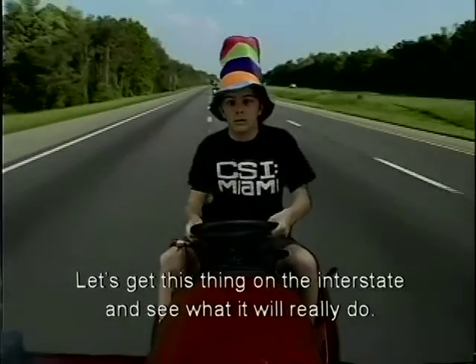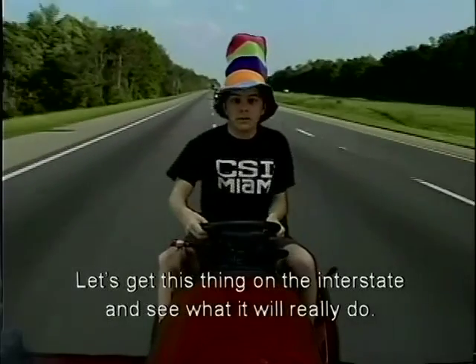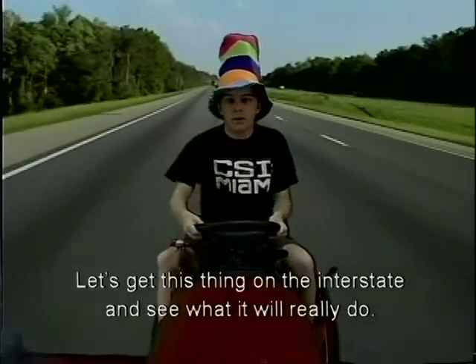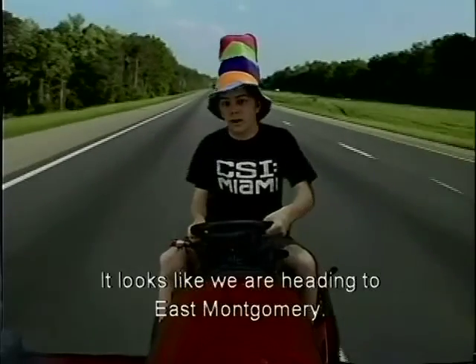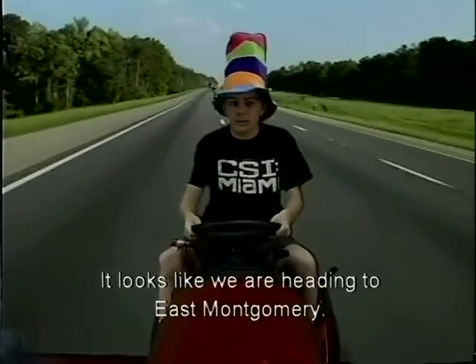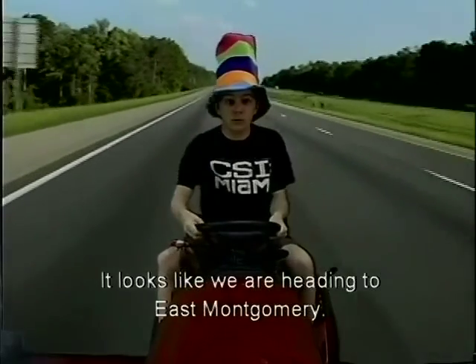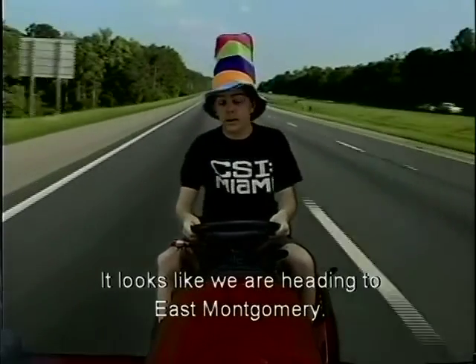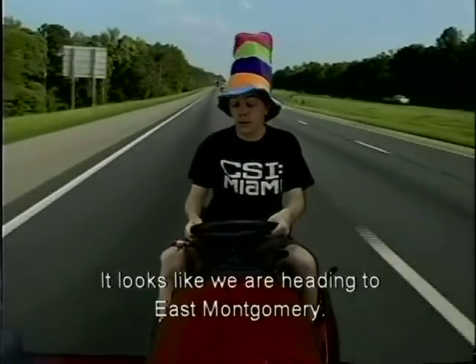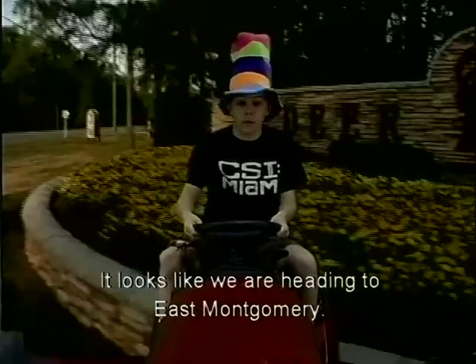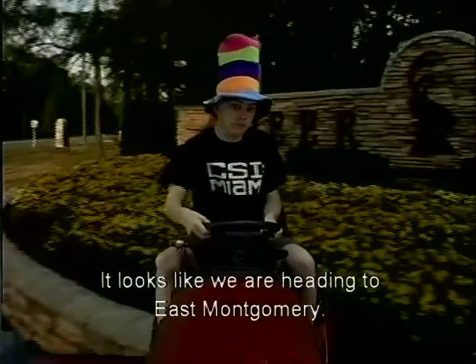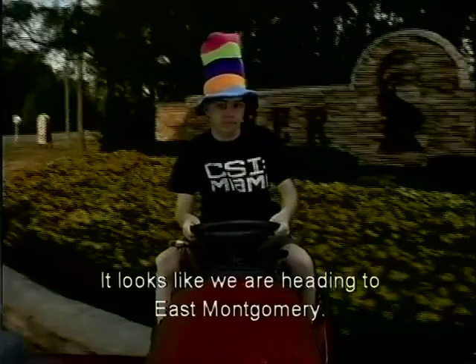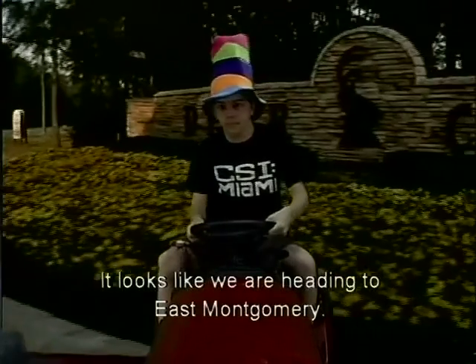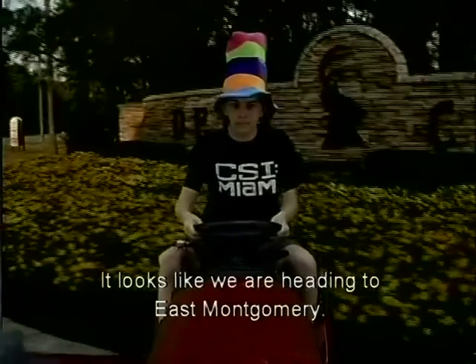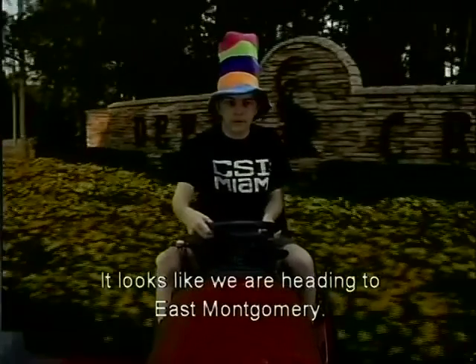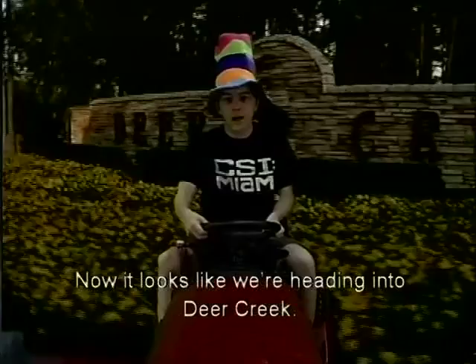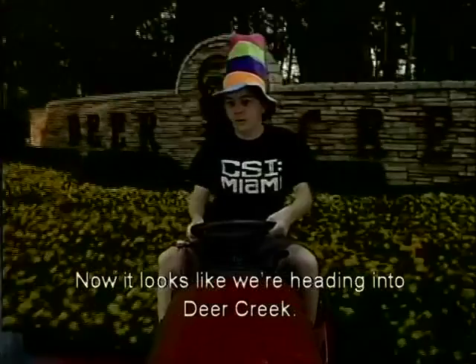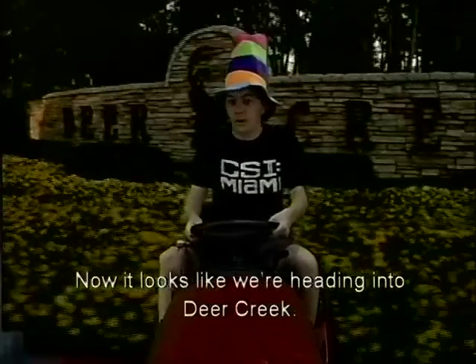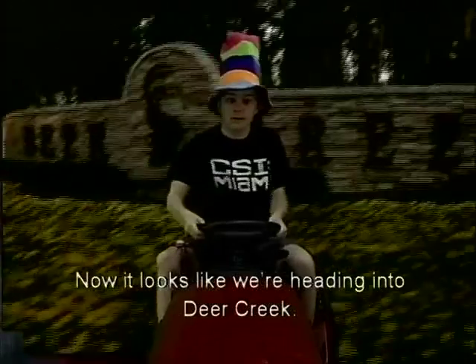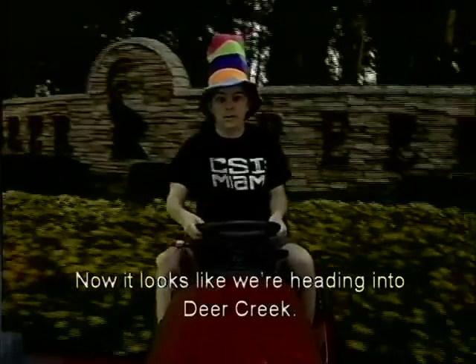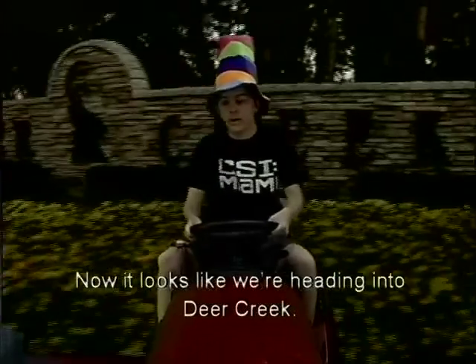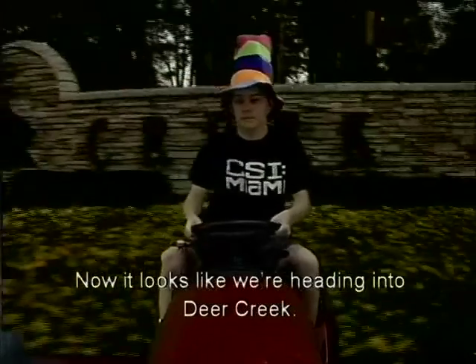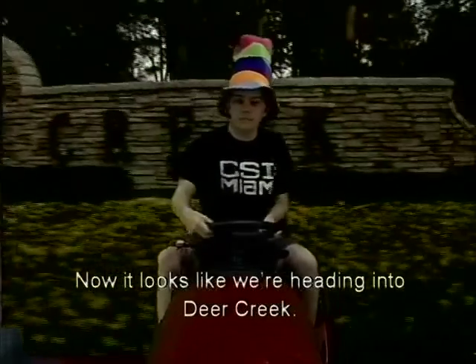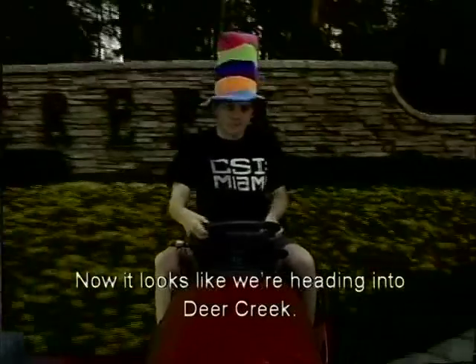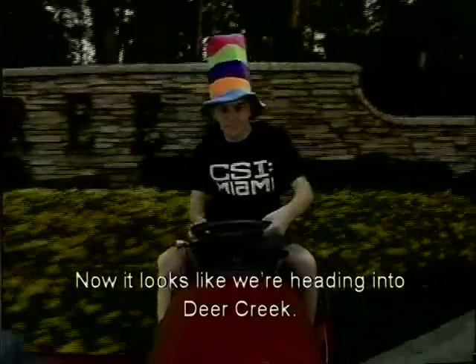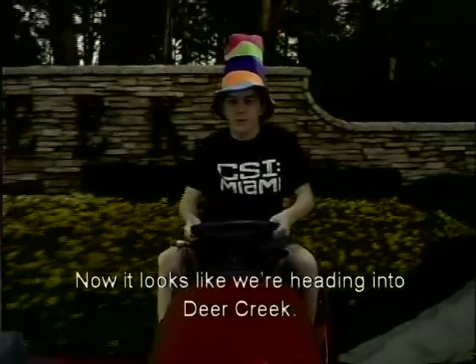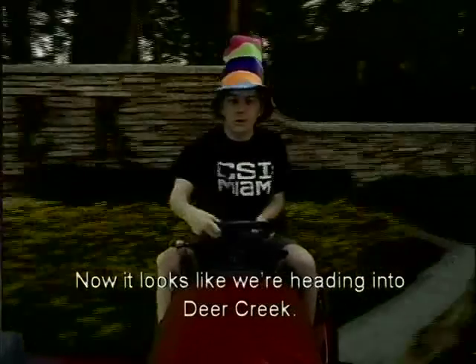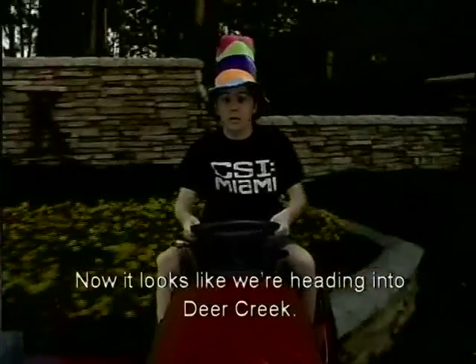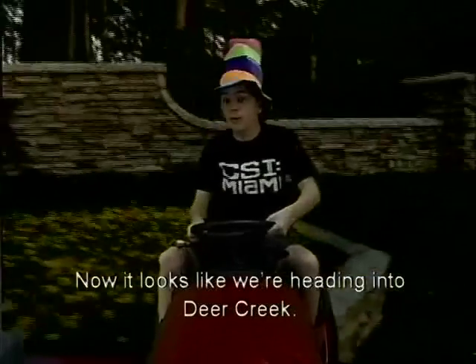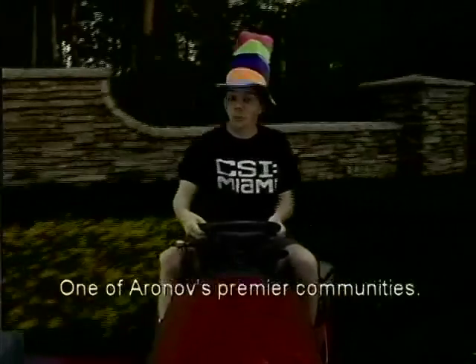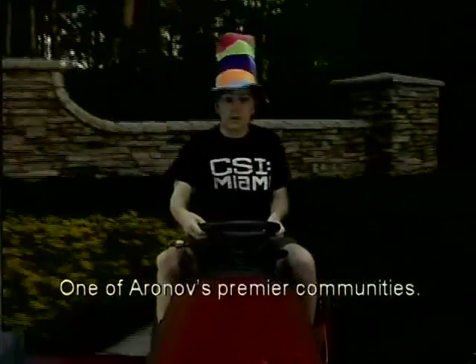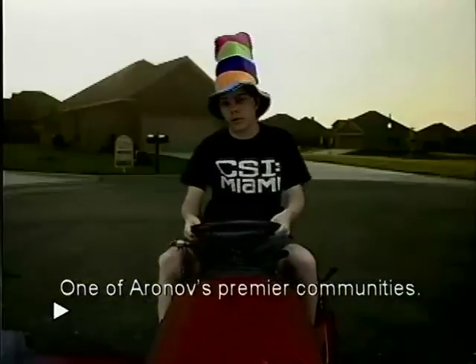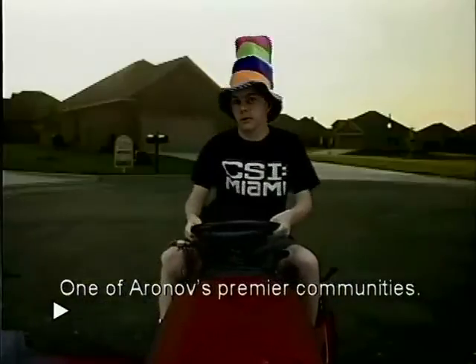It looks like we are heading to East Montgomery. Now it looks like we're heading to Deer Creek, one of Aerovolve's newer communities.